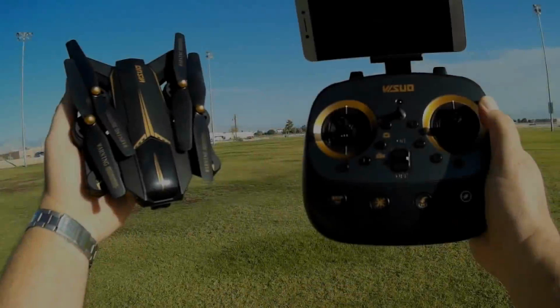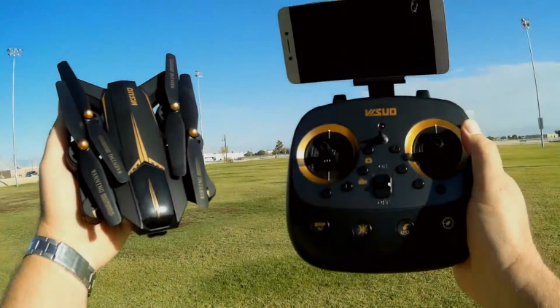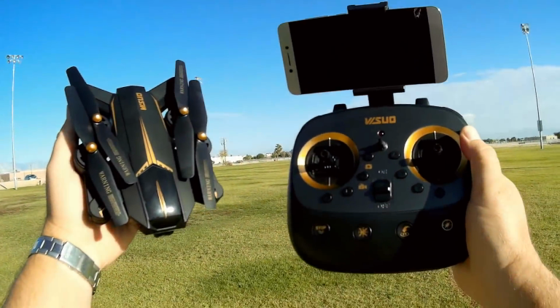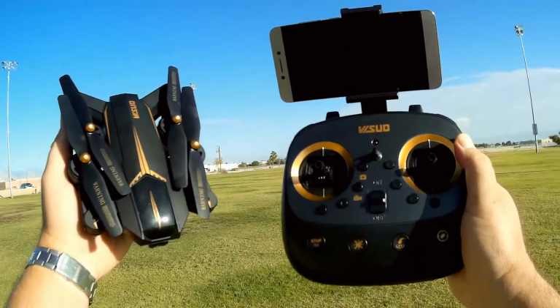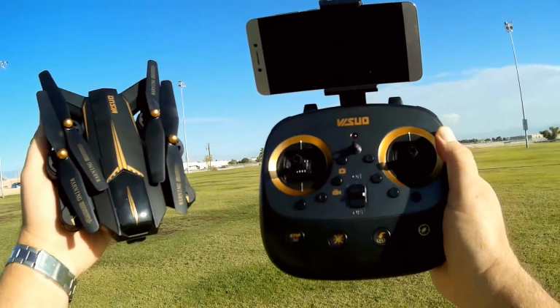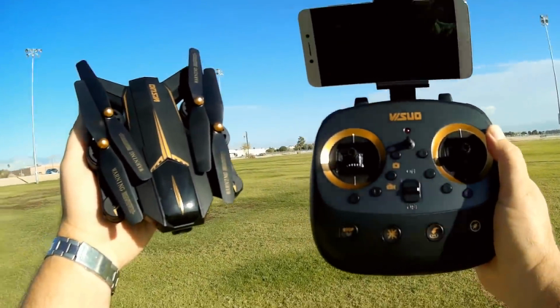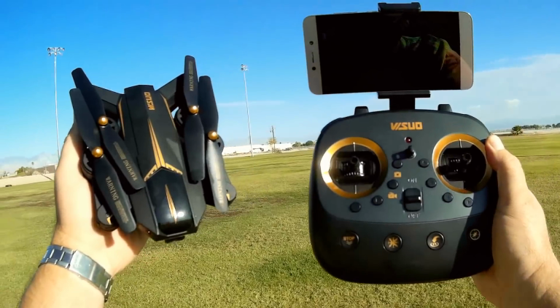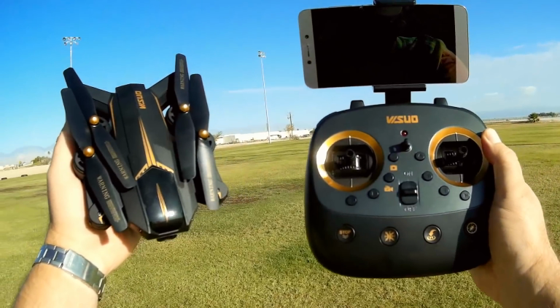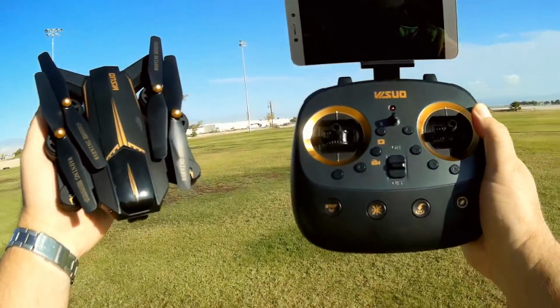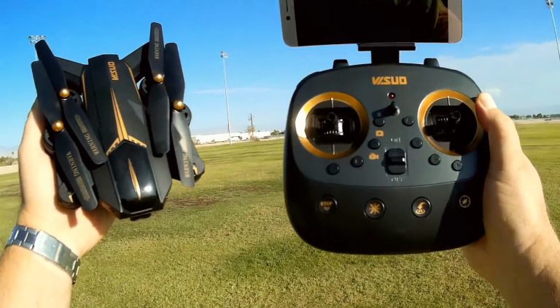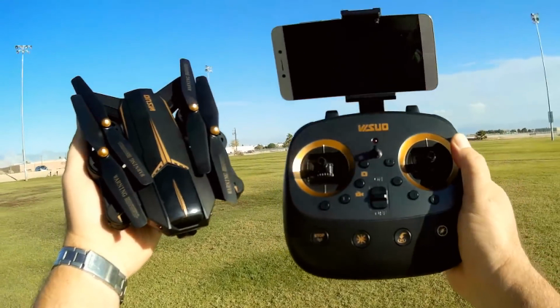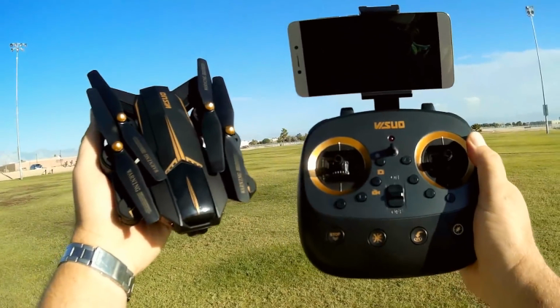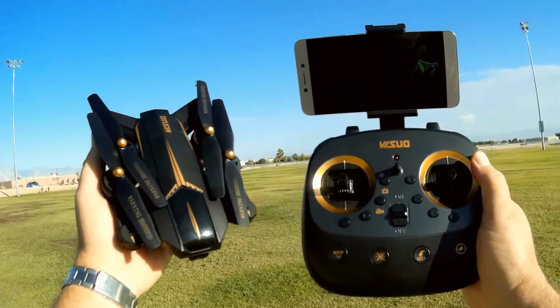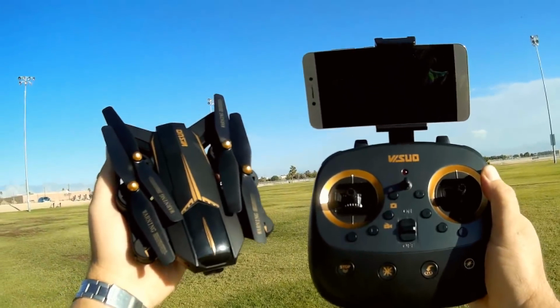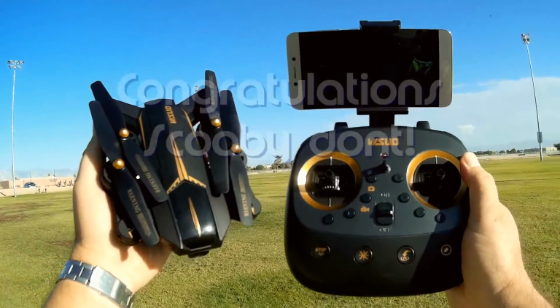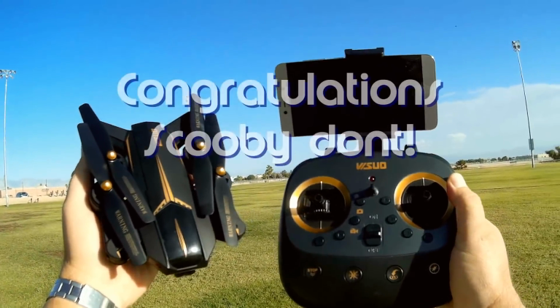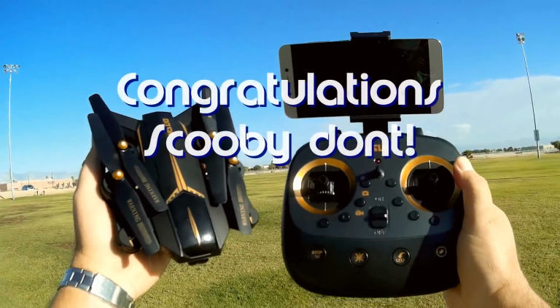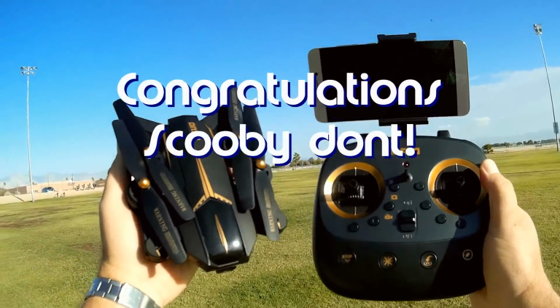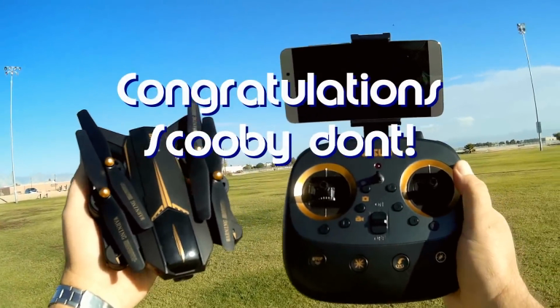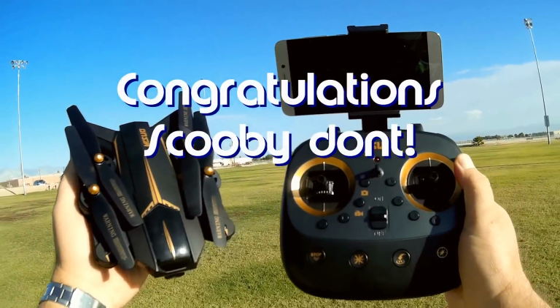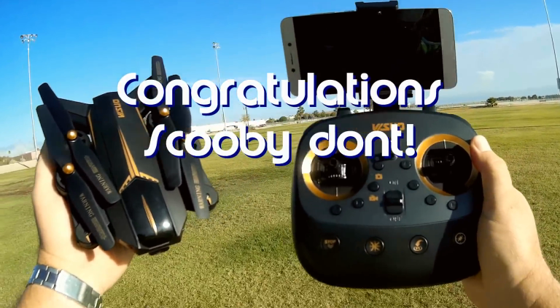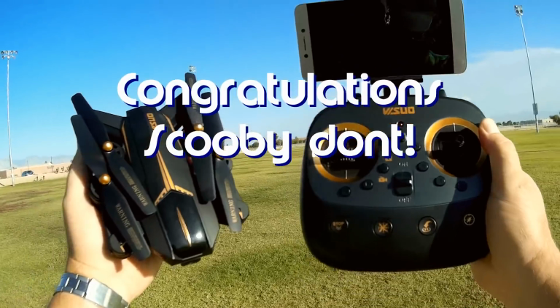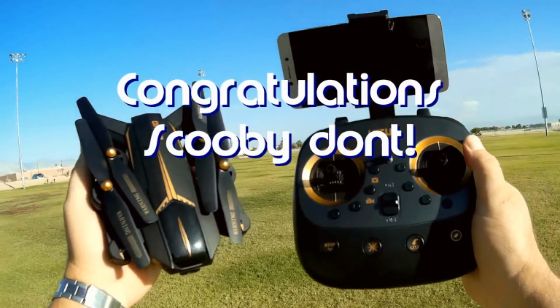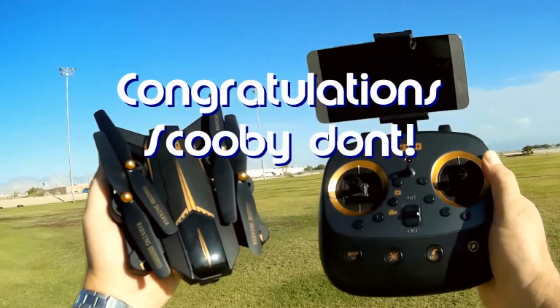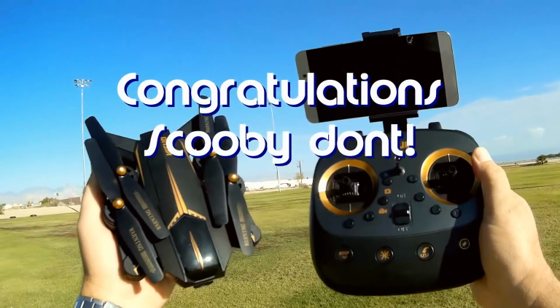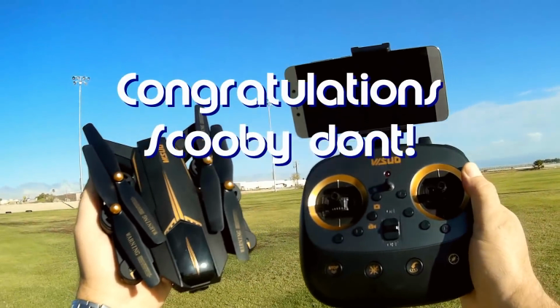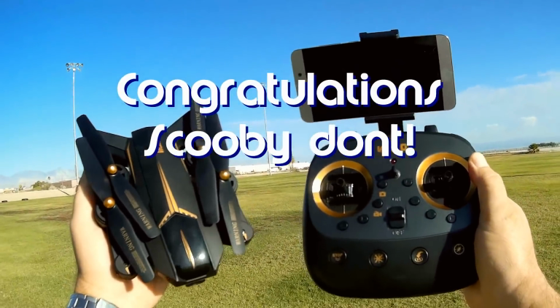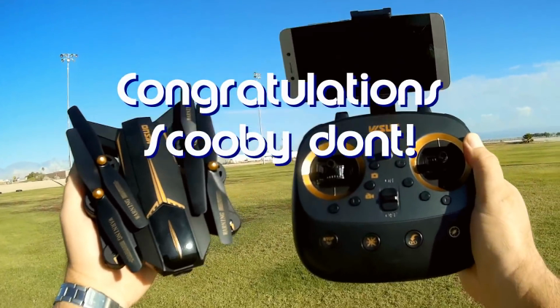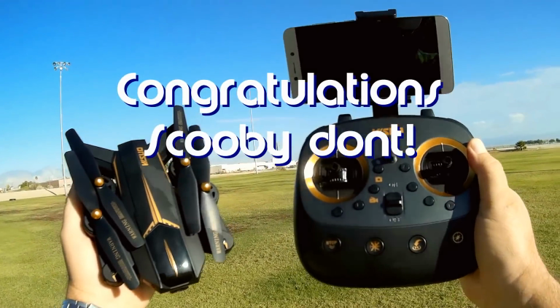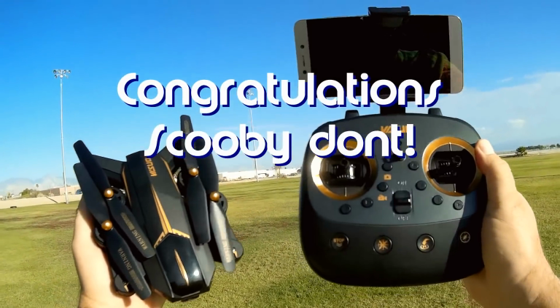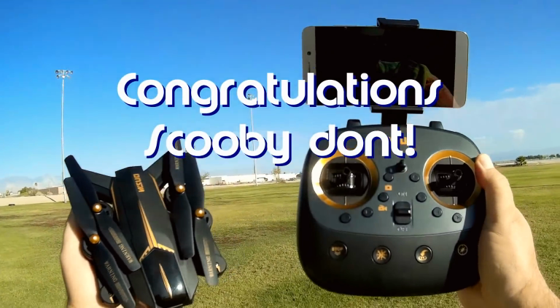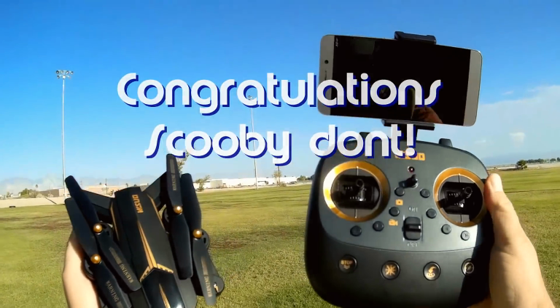Good morning, Quadcopter101 here. Before we get started, let's get the shoutout out of the way. Today's shoutout goes to Scooby-Don't. Scooby-Don't was the first to say first on one of my recent videos, so congratulations, Scooby.